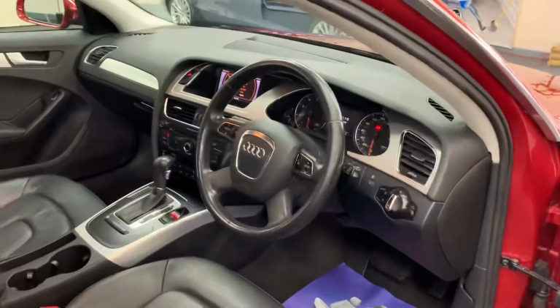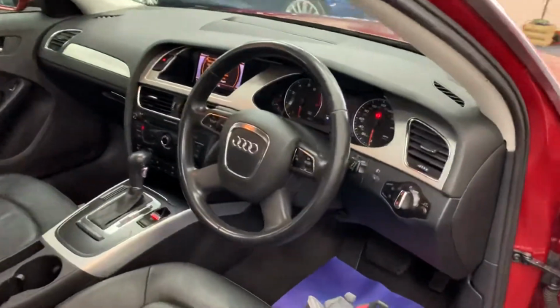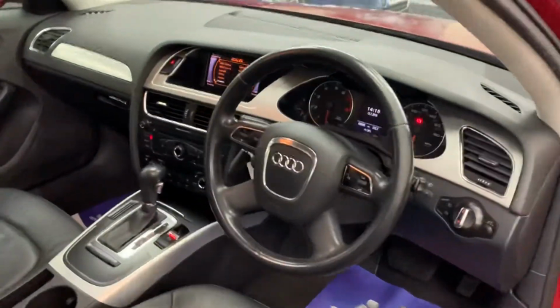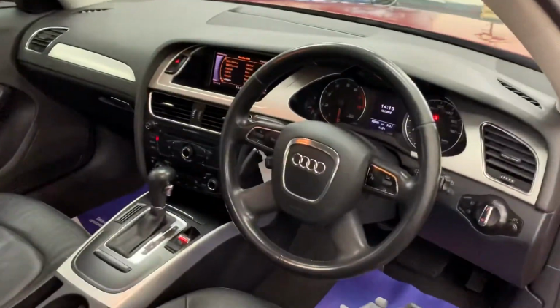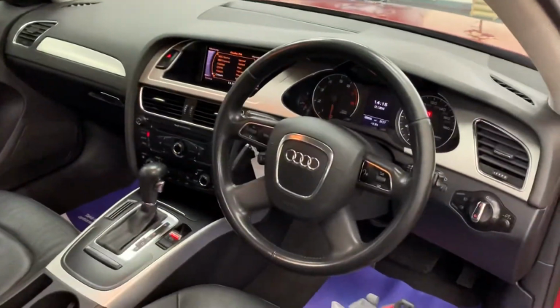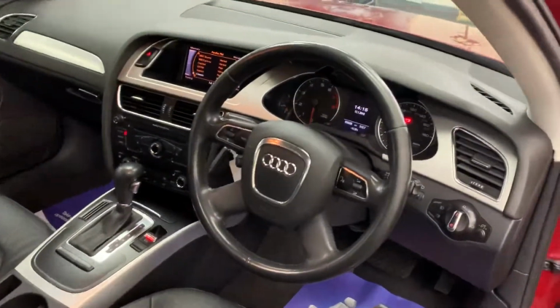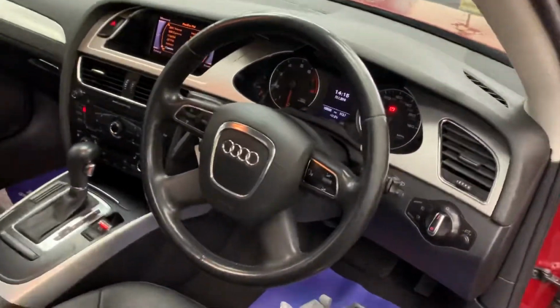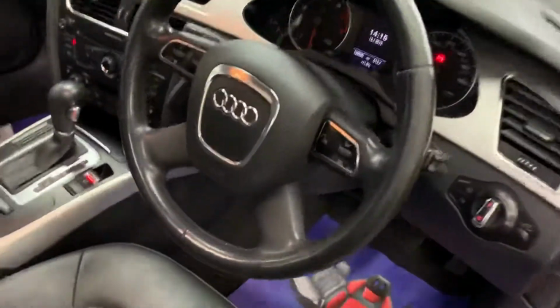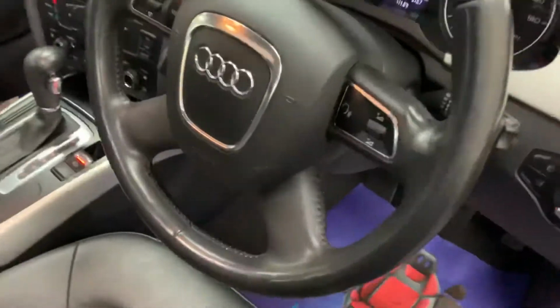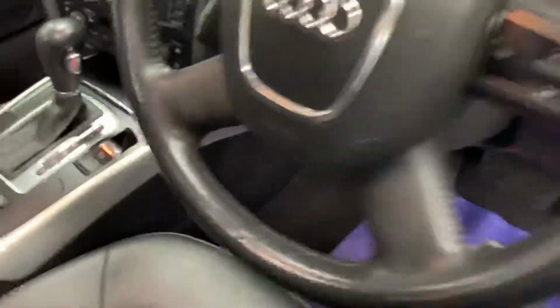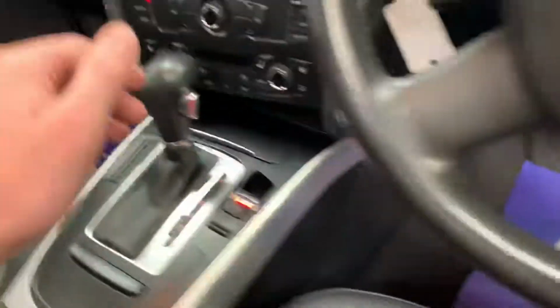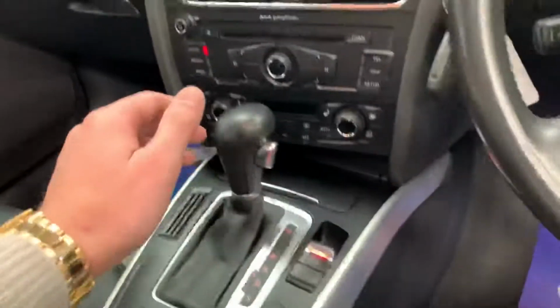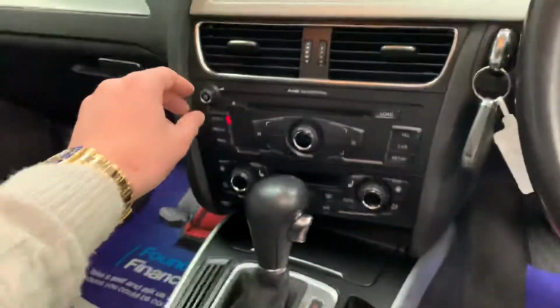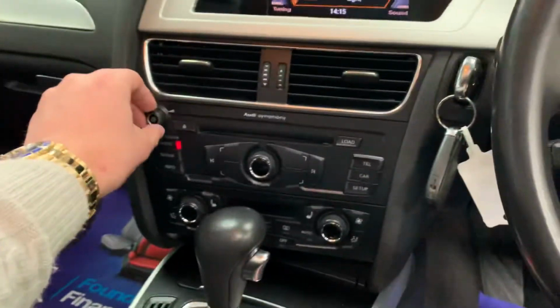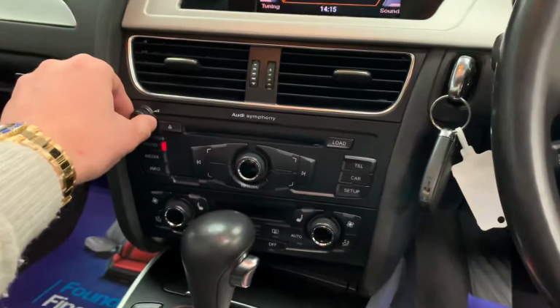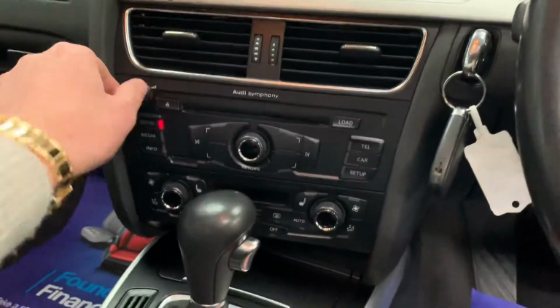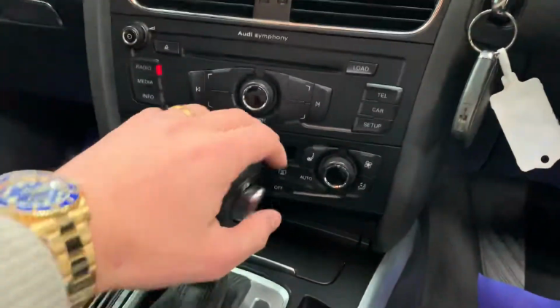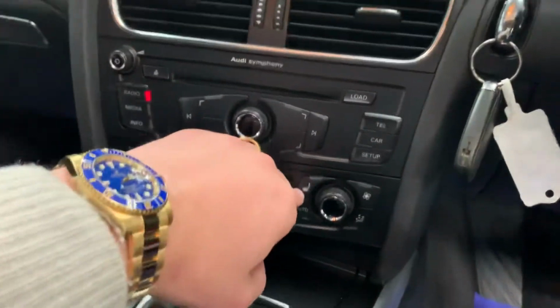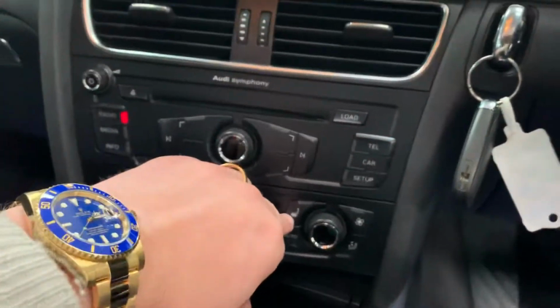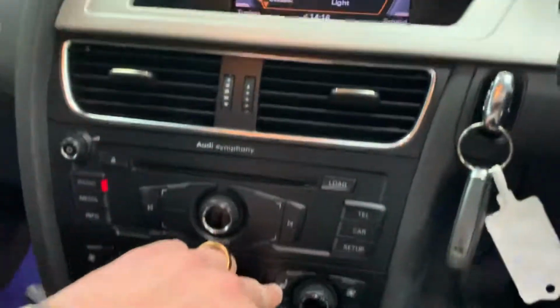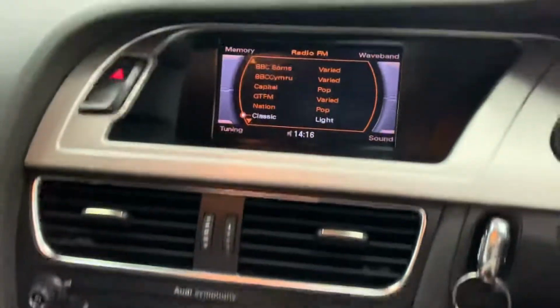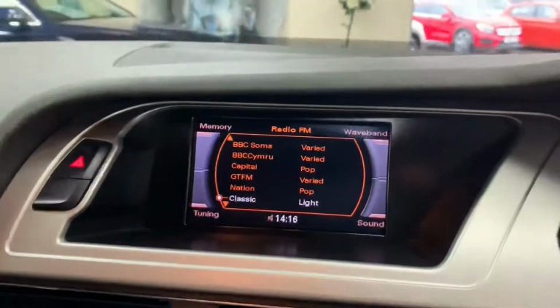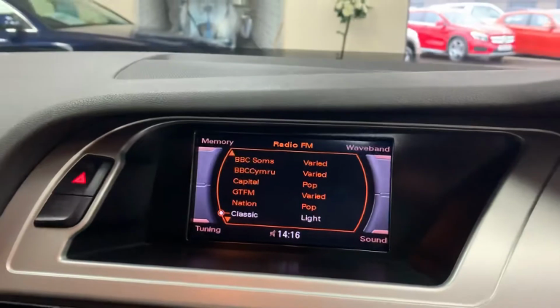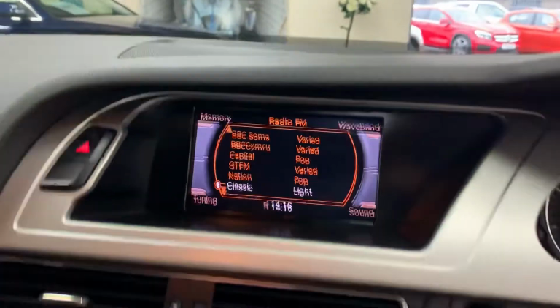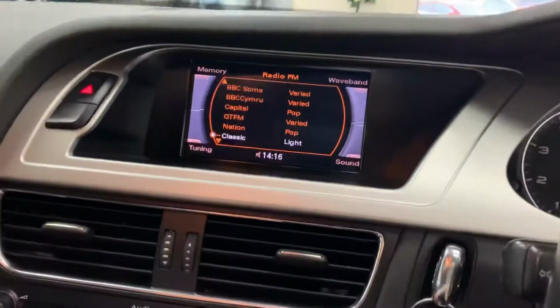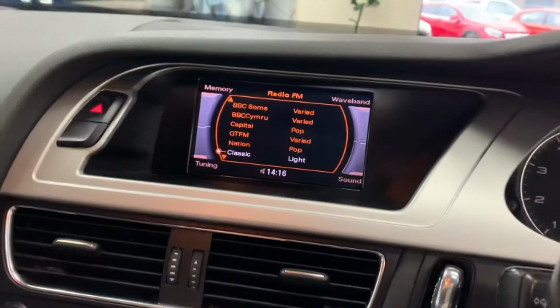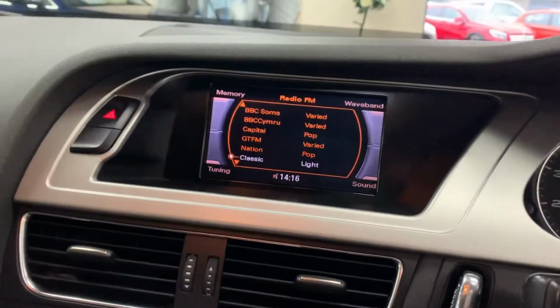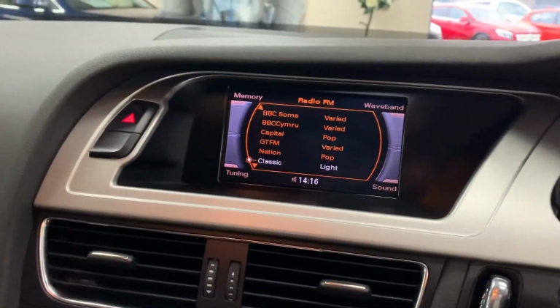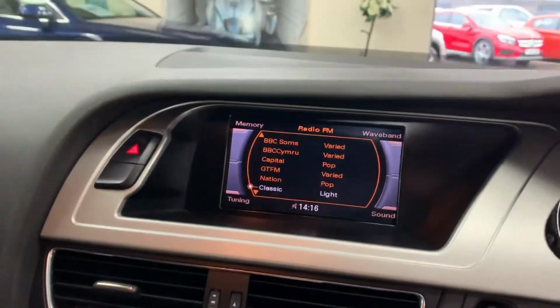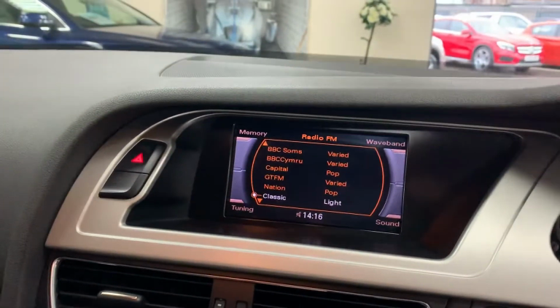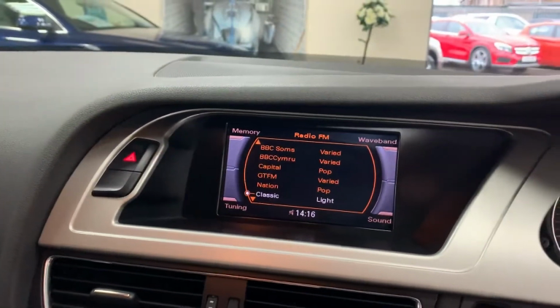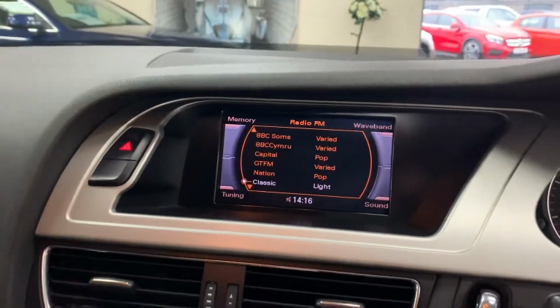Multi-function steering wheel, automatic headlights, heated seats, and we've got the radio CD player.